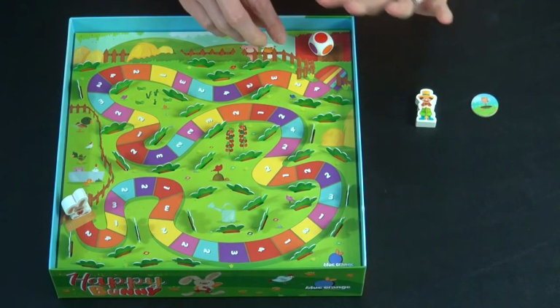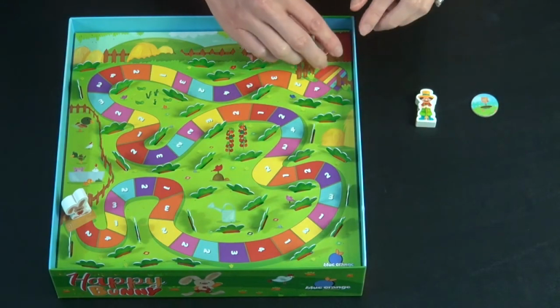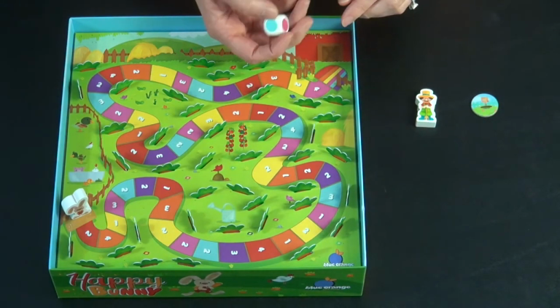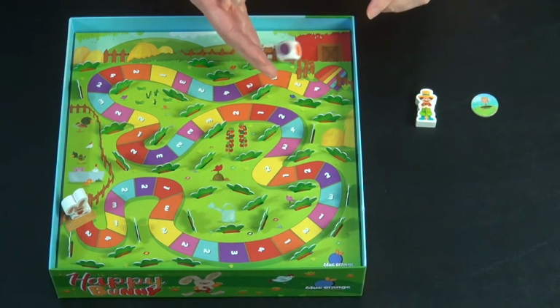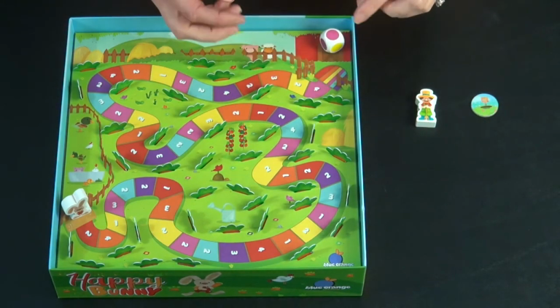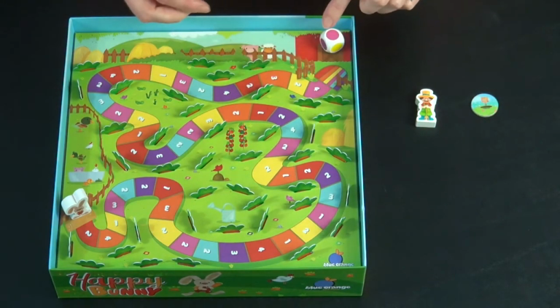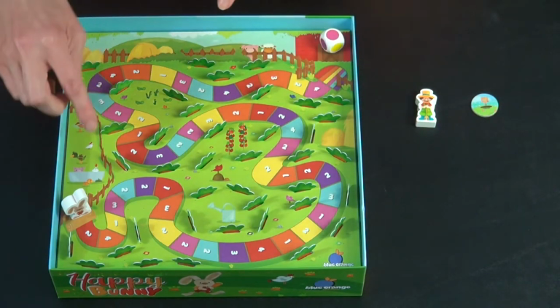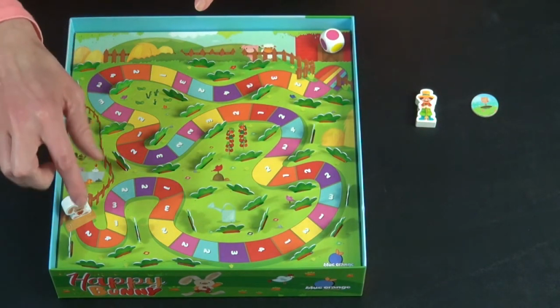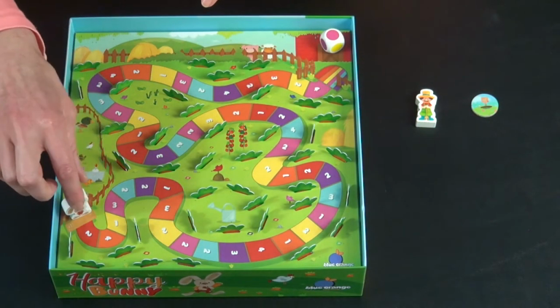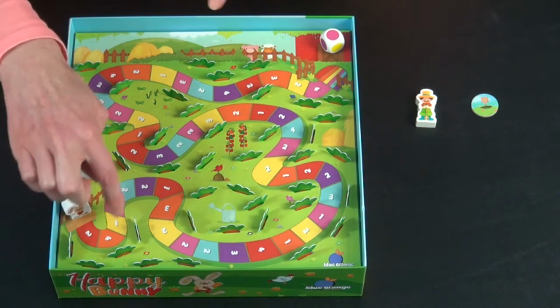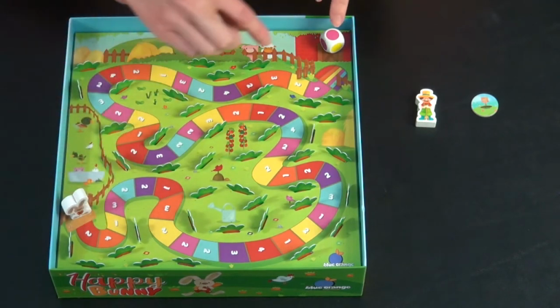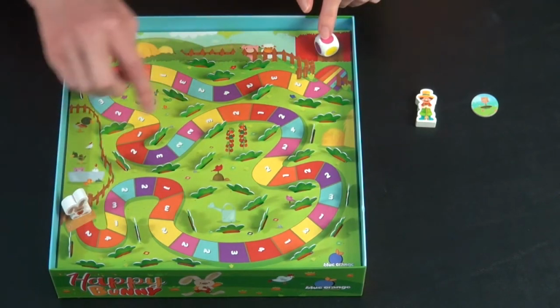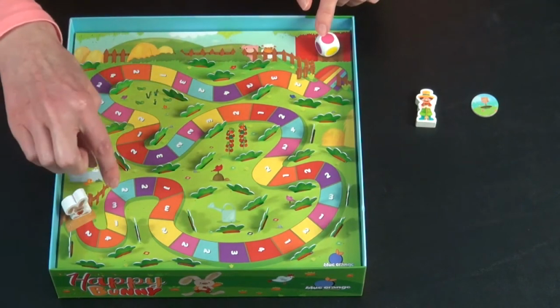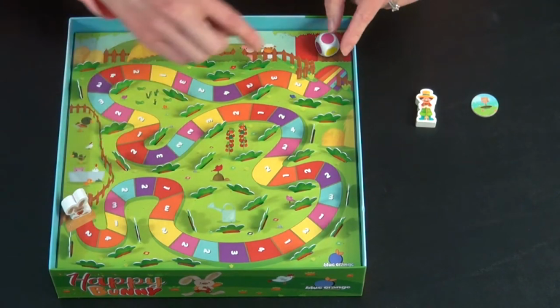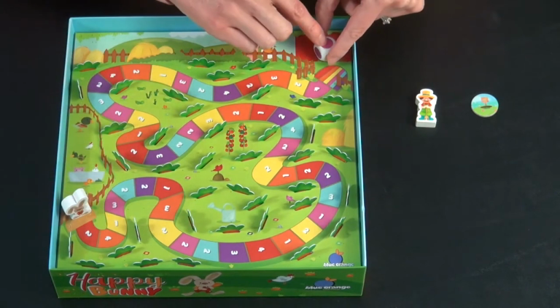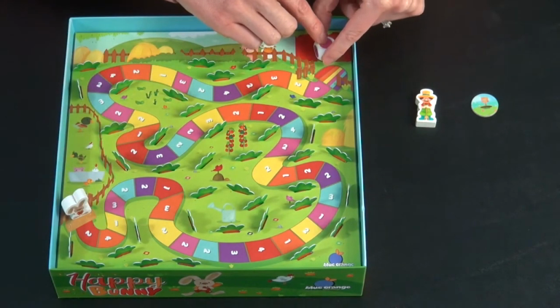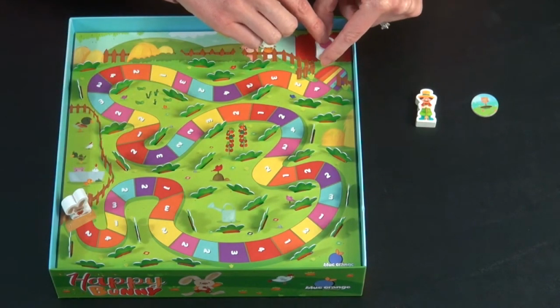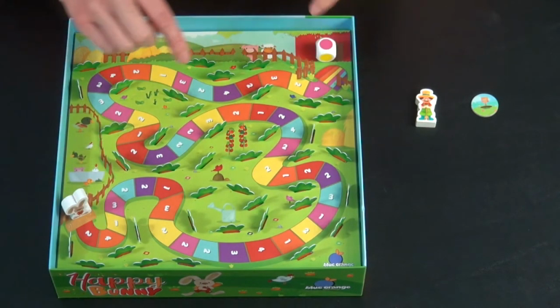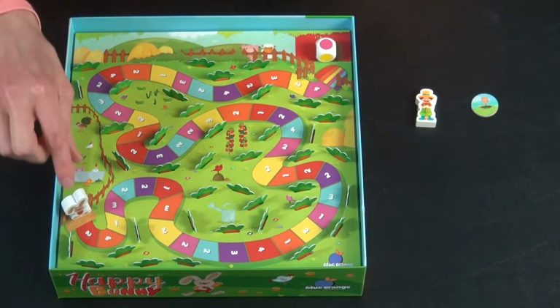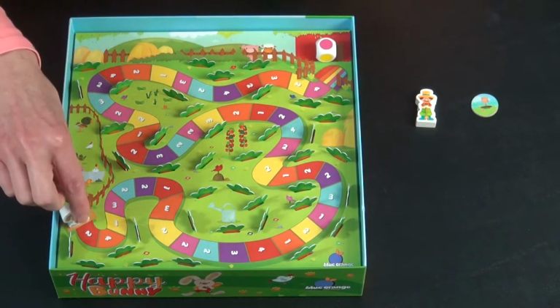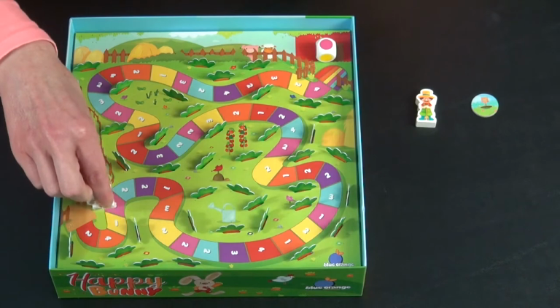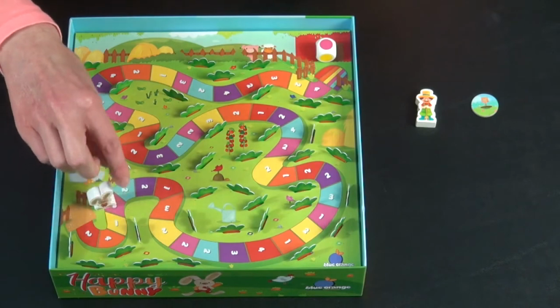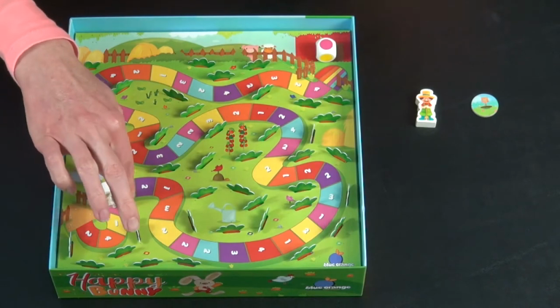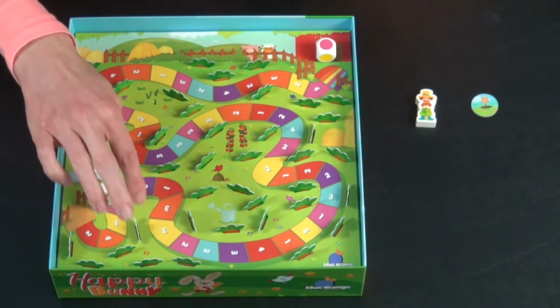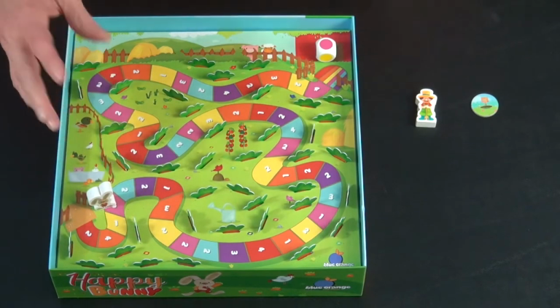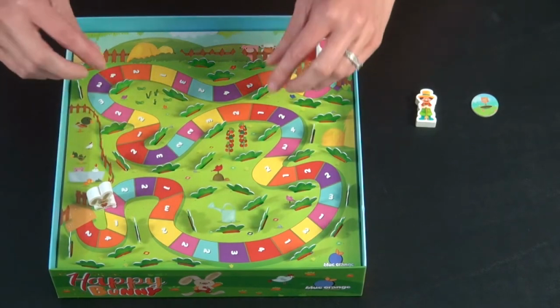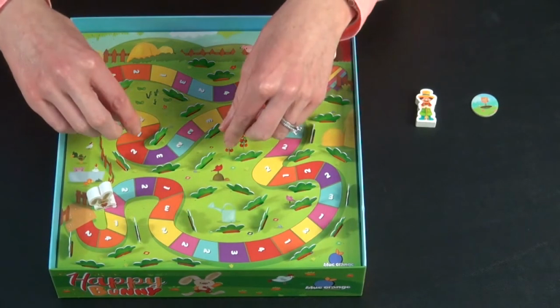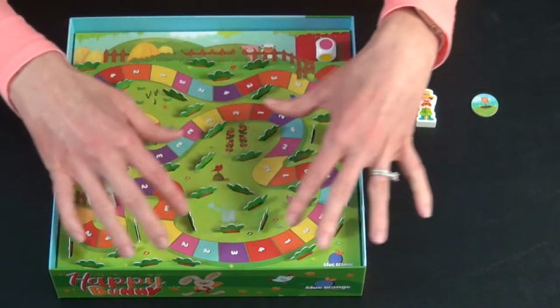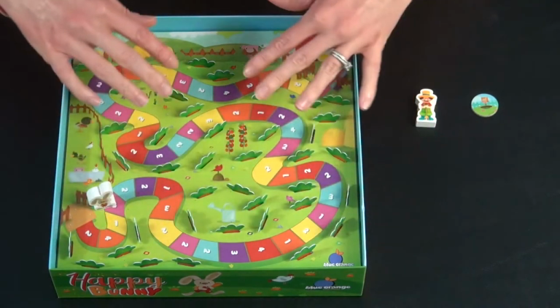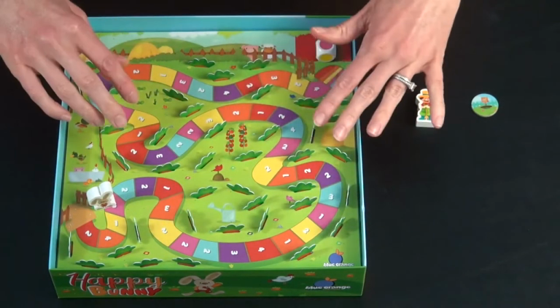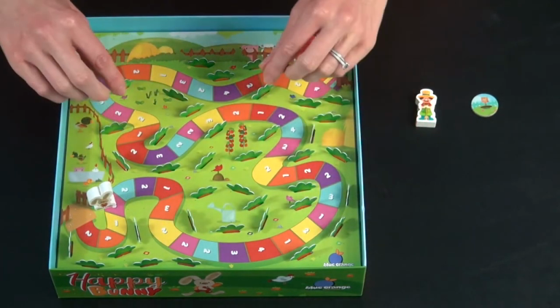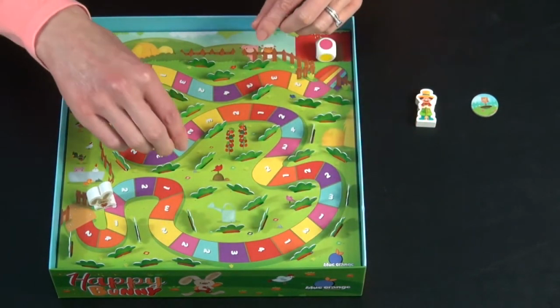On each turn, a player rolls the die, and then they get to move to the next spot that is that color. We rolled a pink. The bunny moves up to pink, which has a number three on it, and they get to draw three of these carrots that are in the ground.